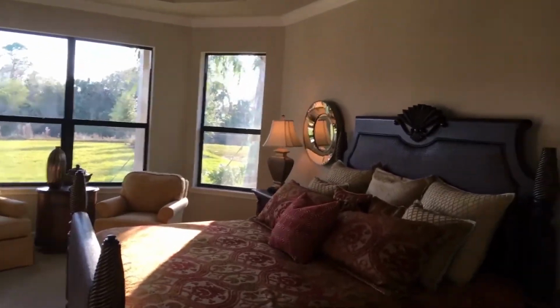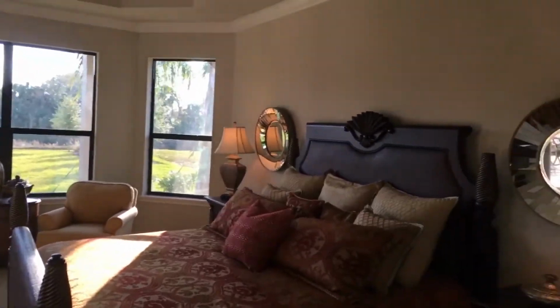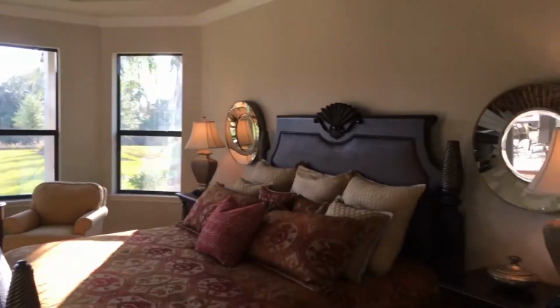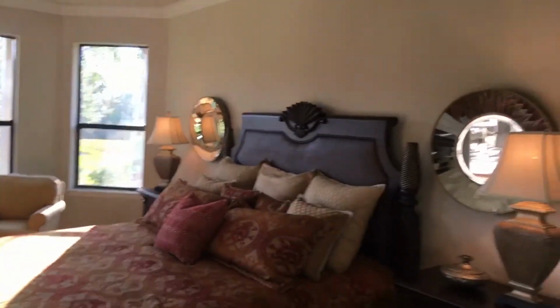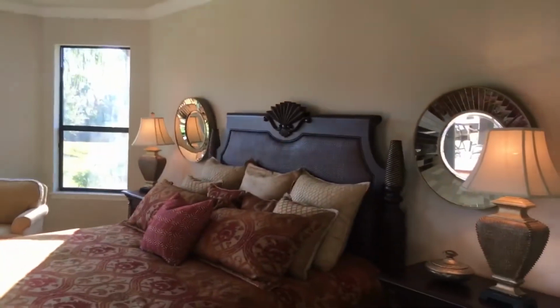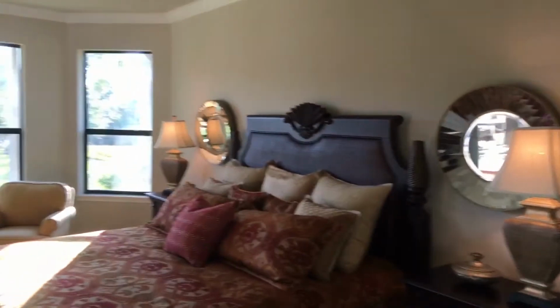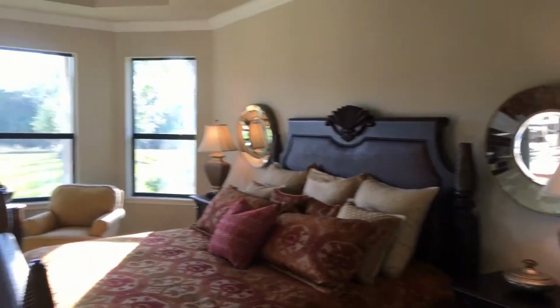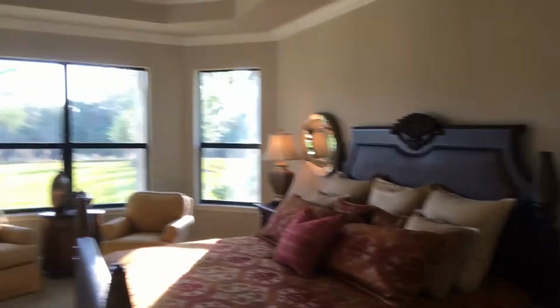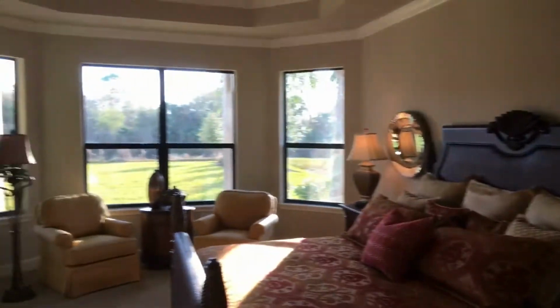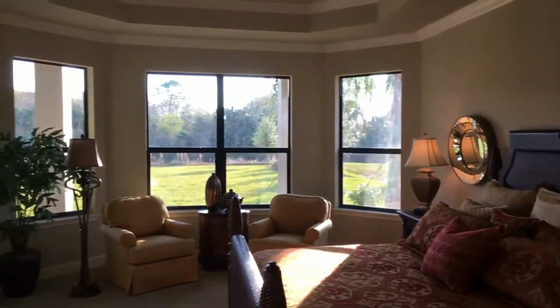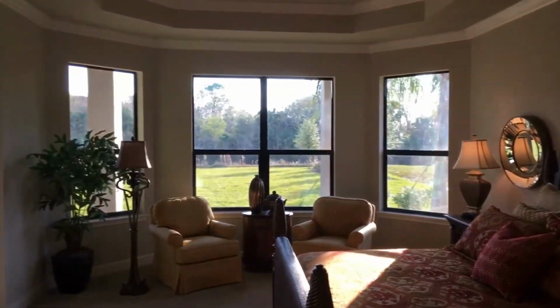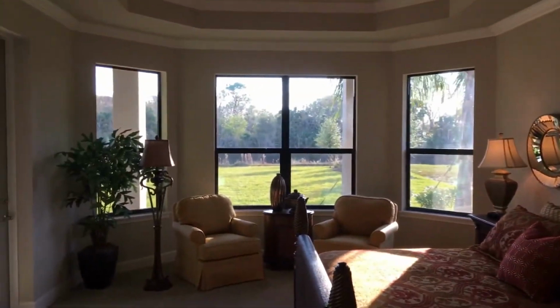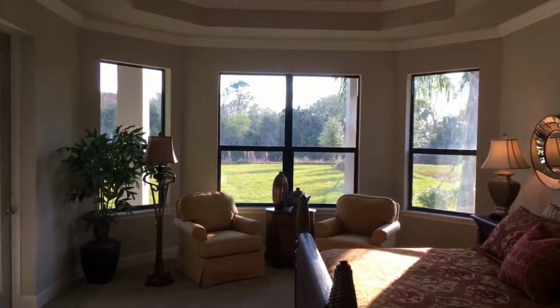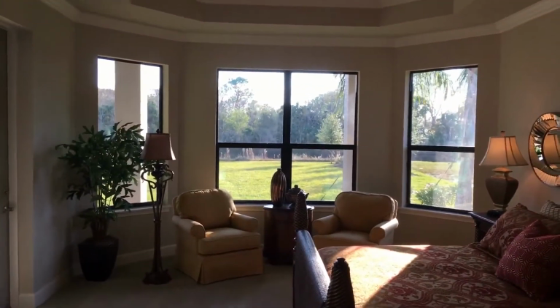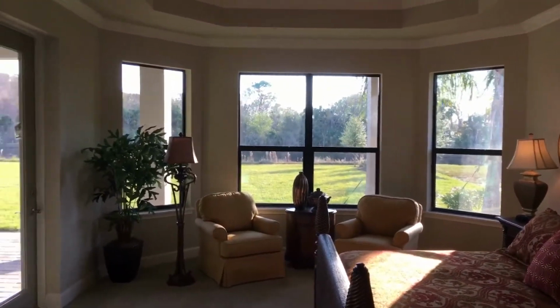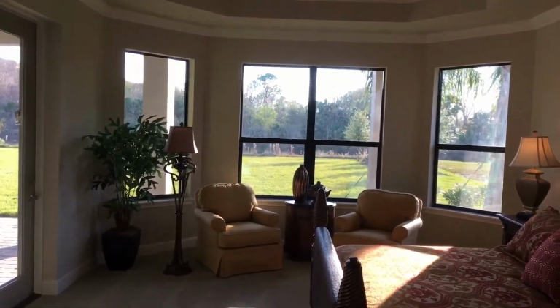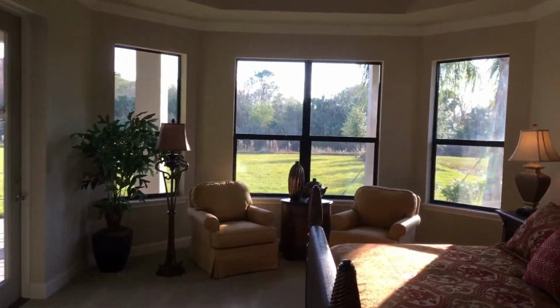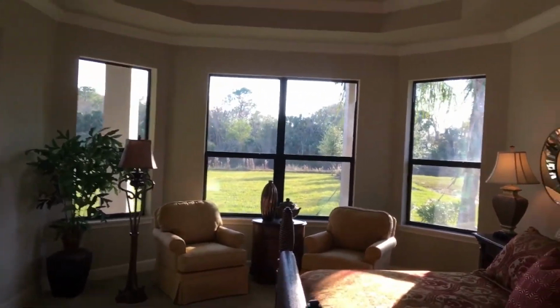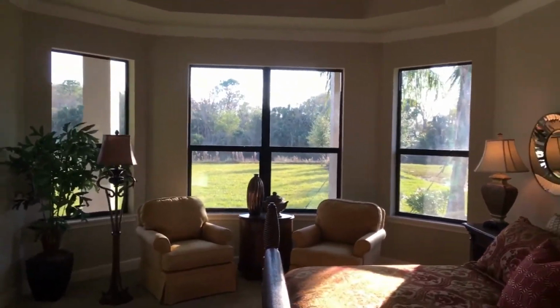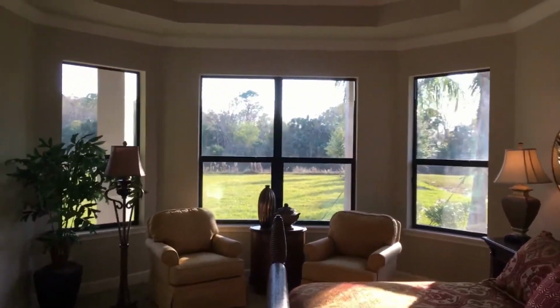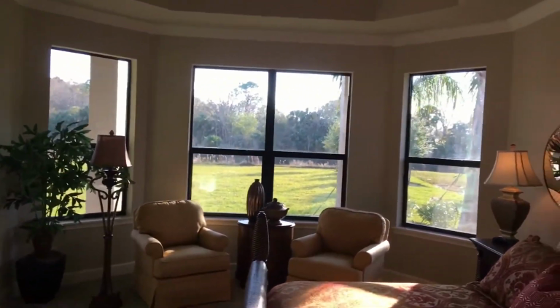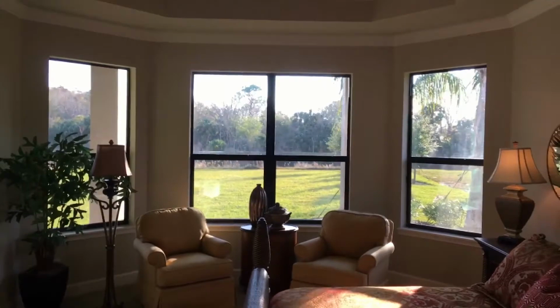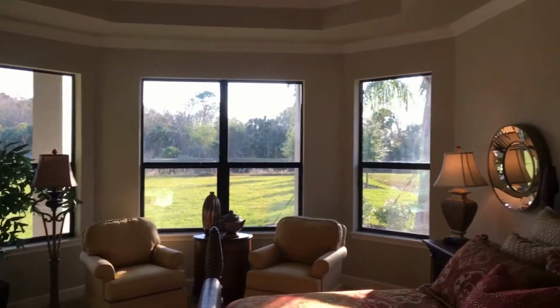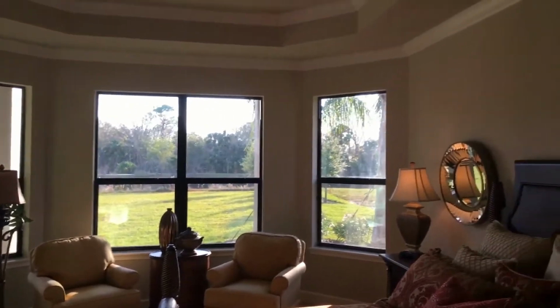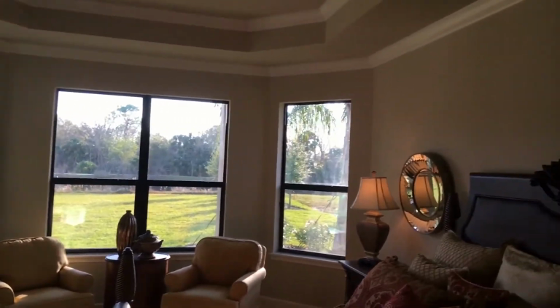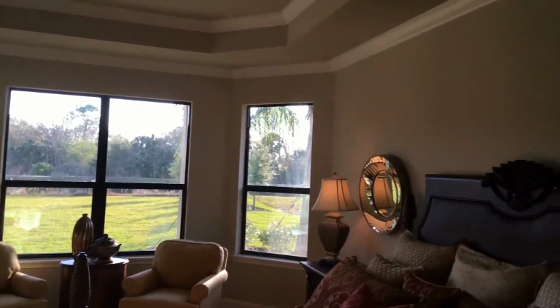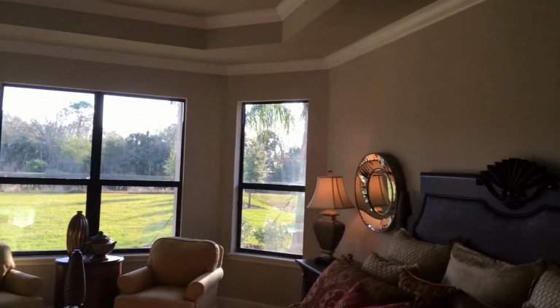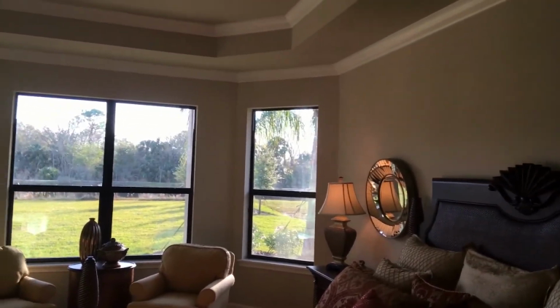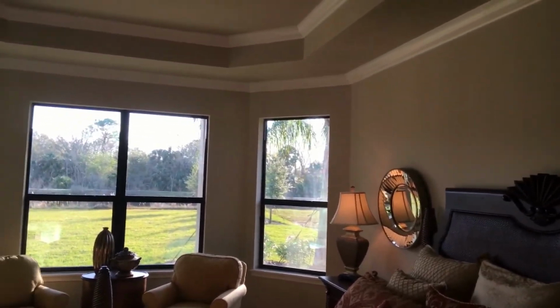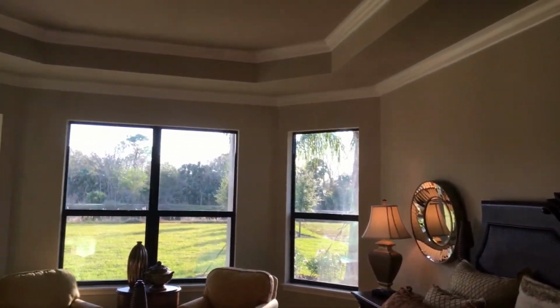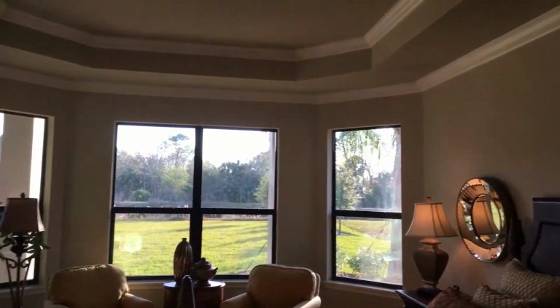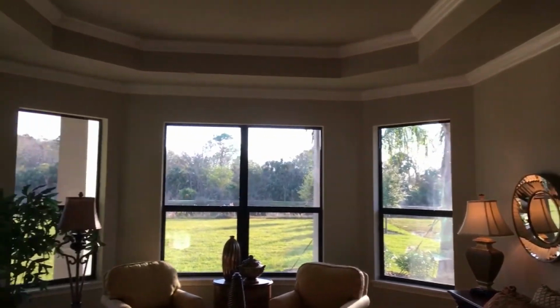And look at our spacious master suite — lots of natural light and a beautiful tray ceiling.